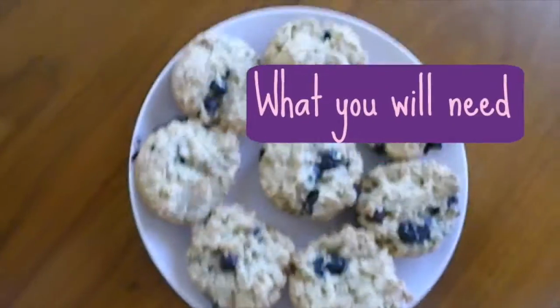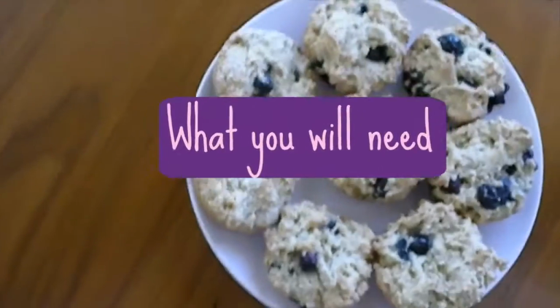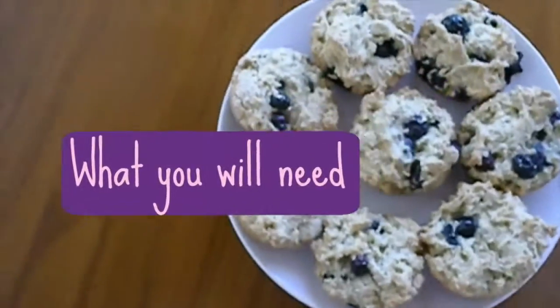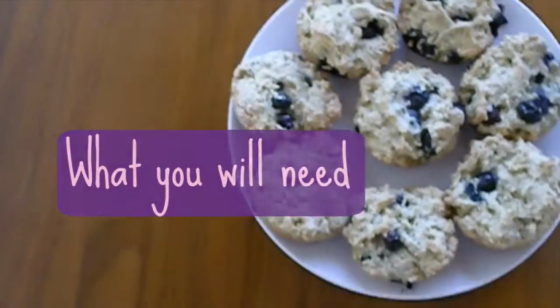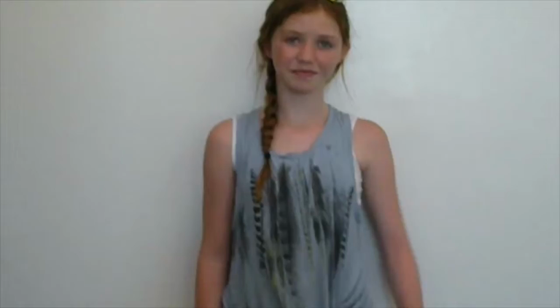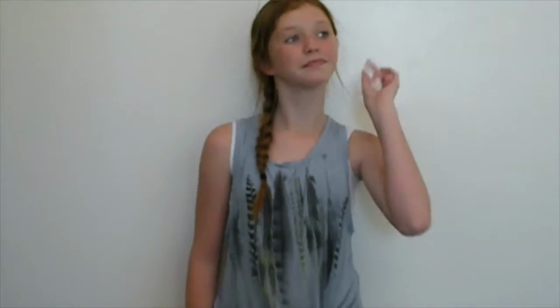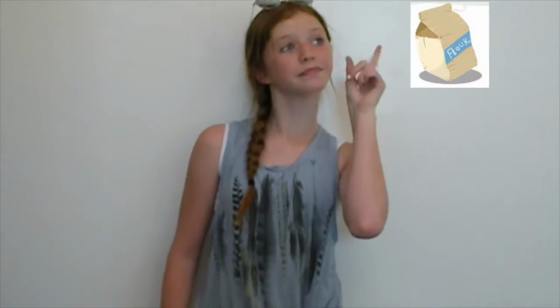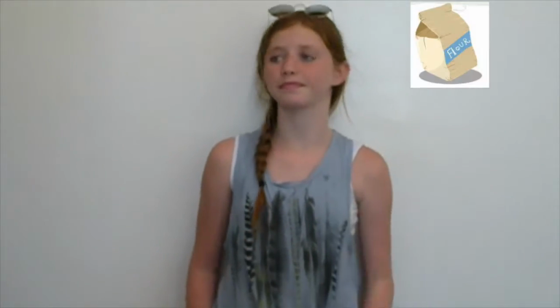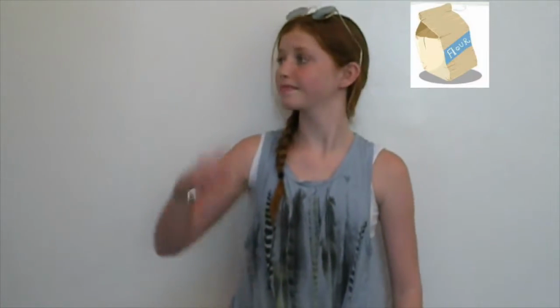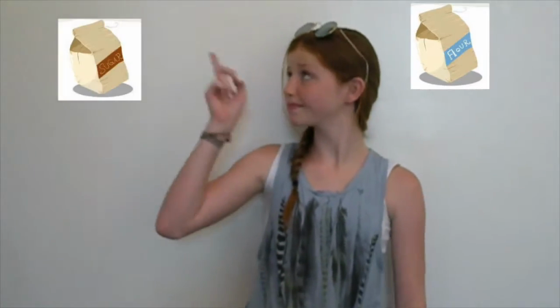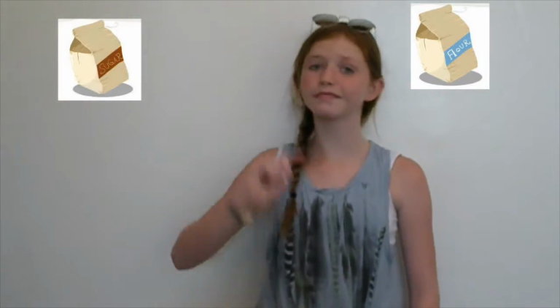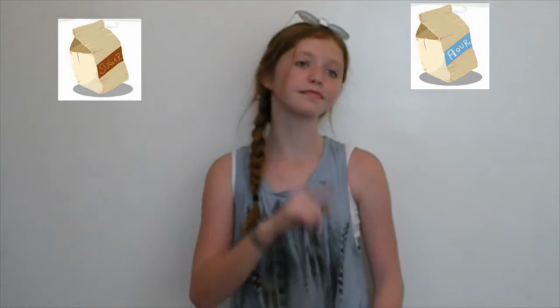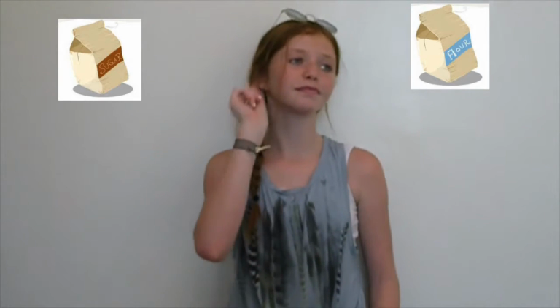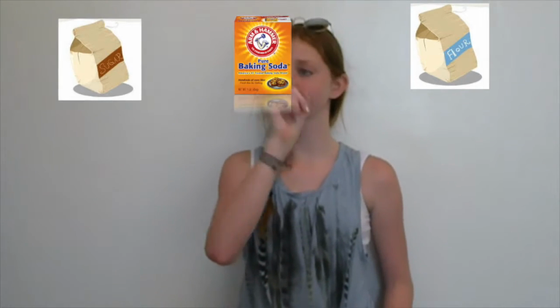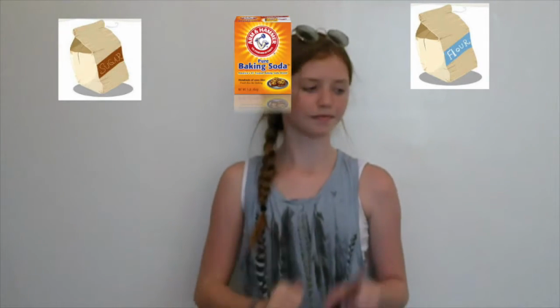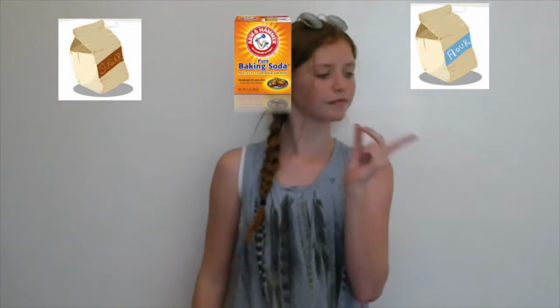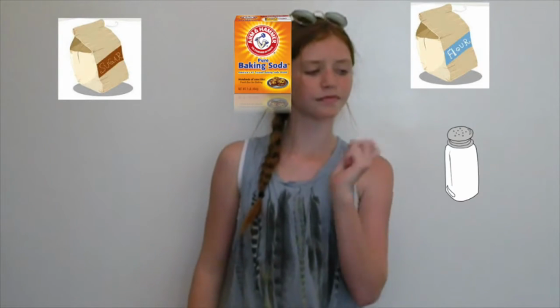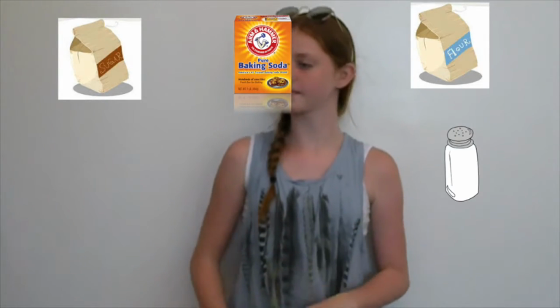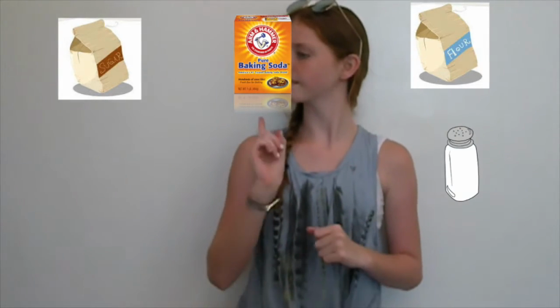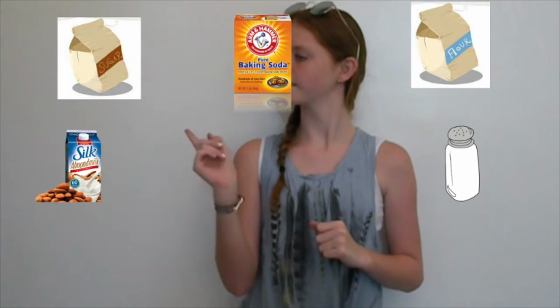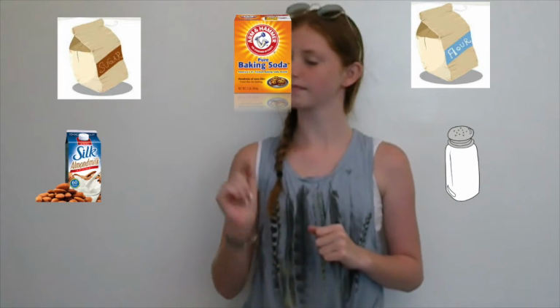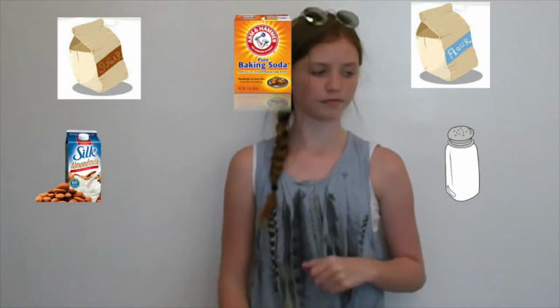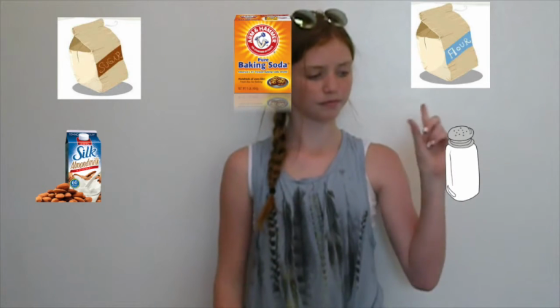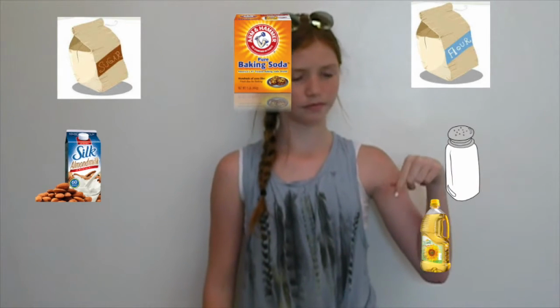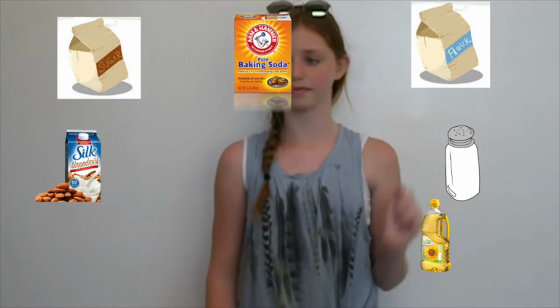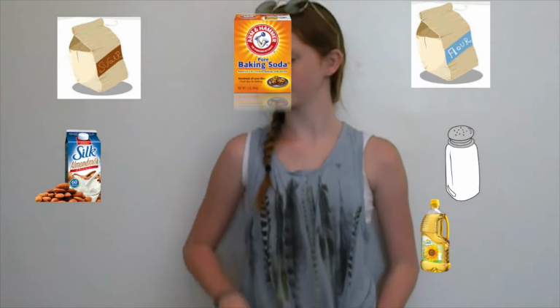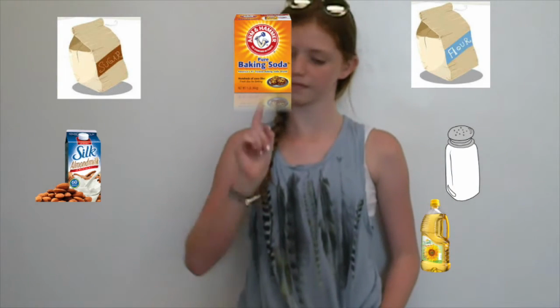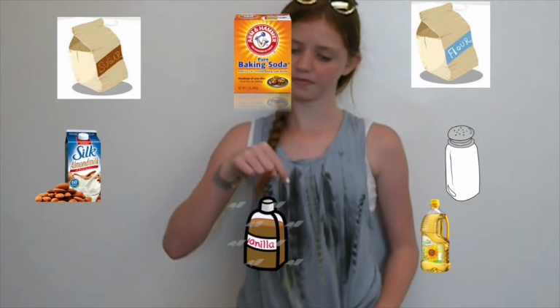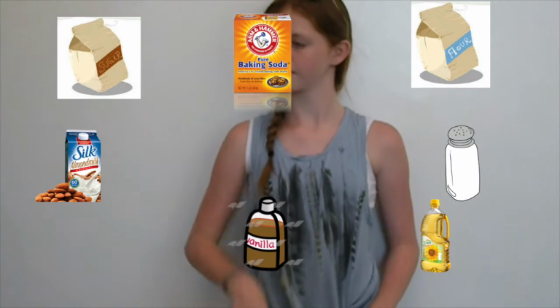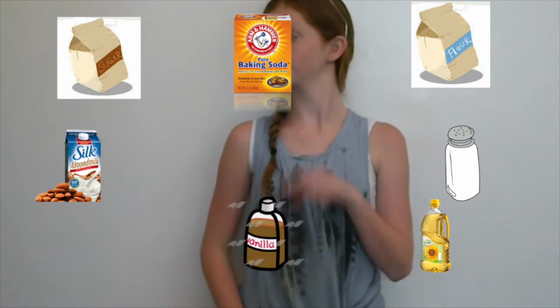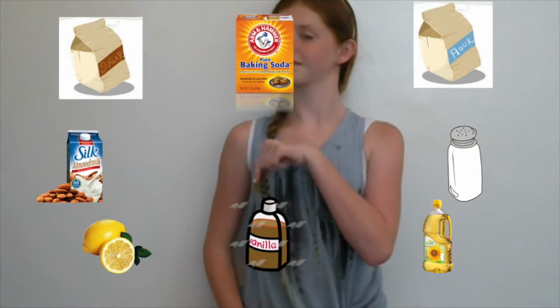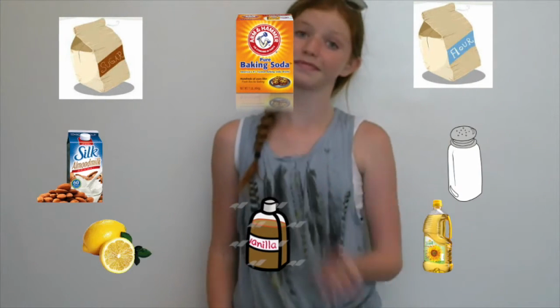For this recipe you are going to need some flour, sugar, baking soda, salt, almond milk, olive oil, vanilla extract, and lemon juice.